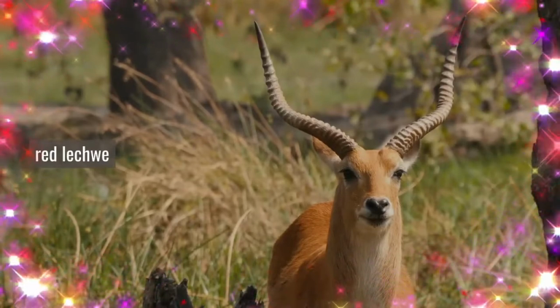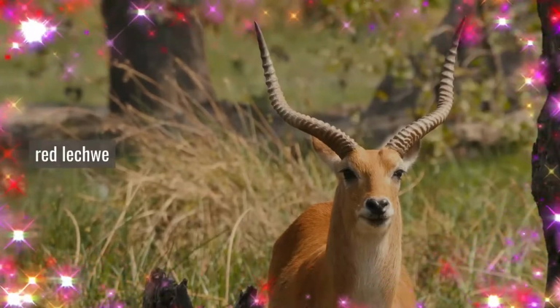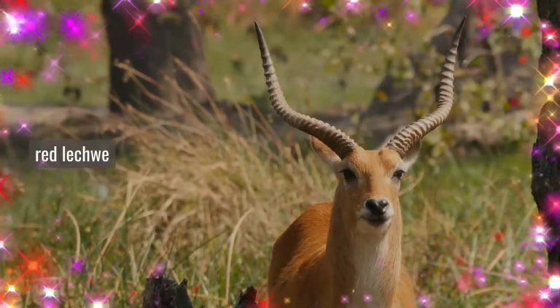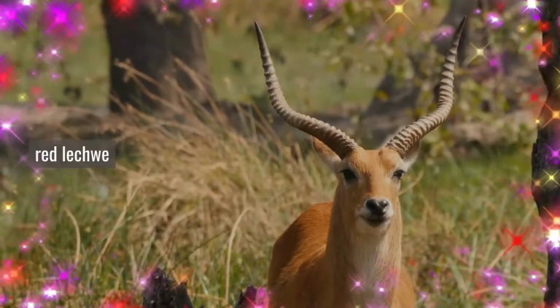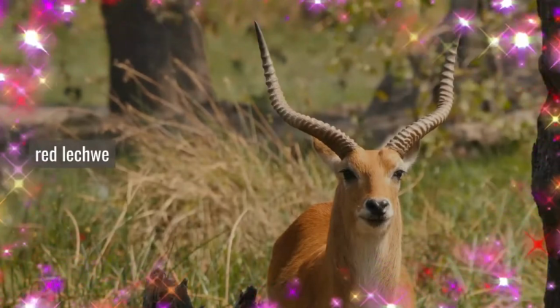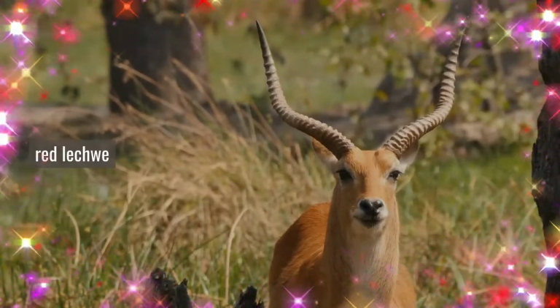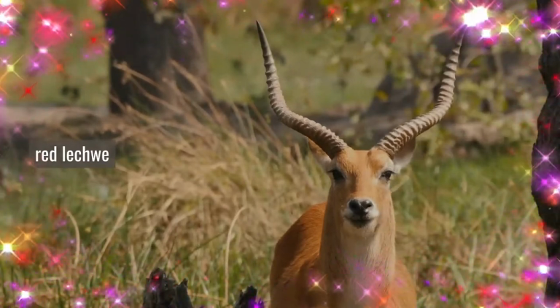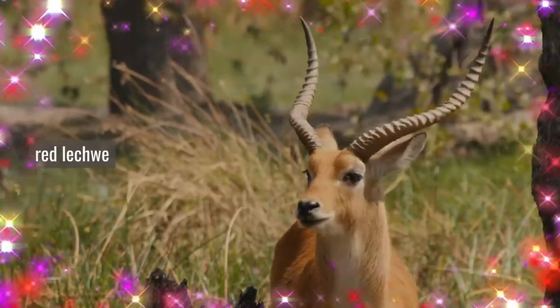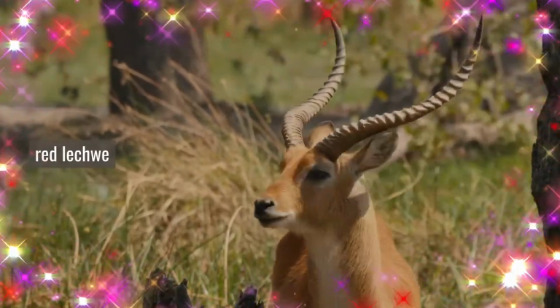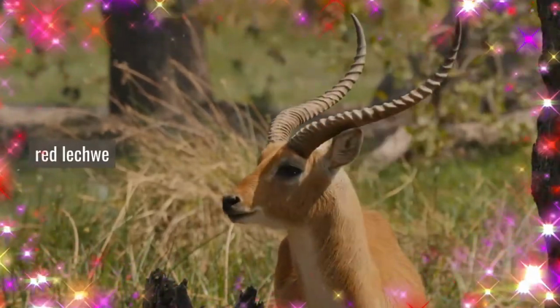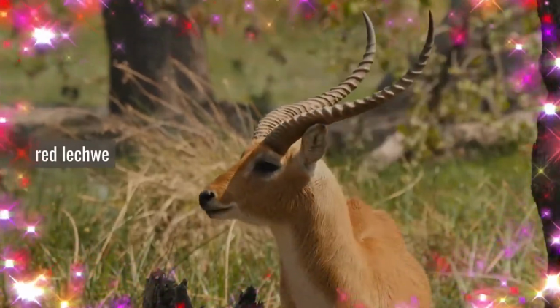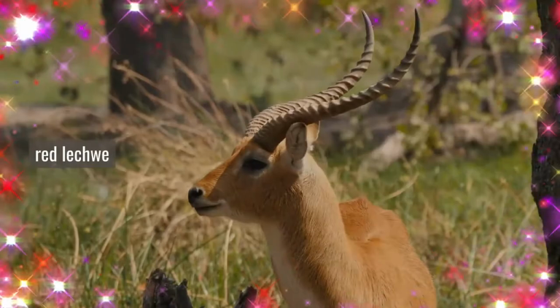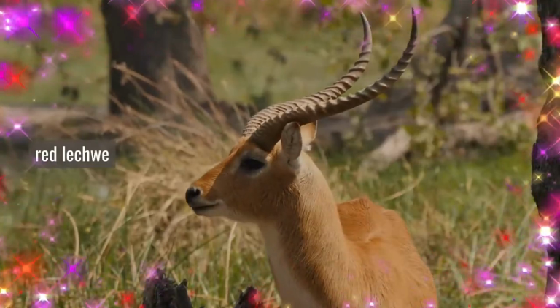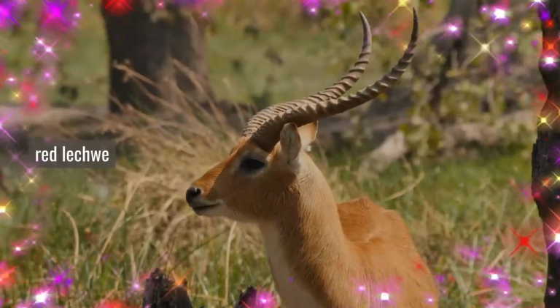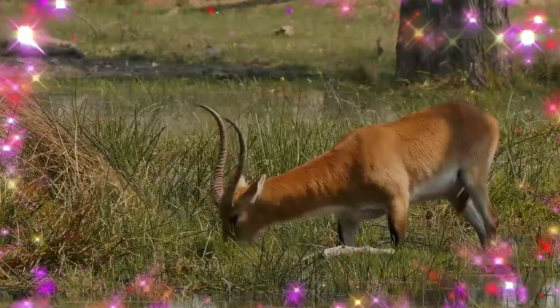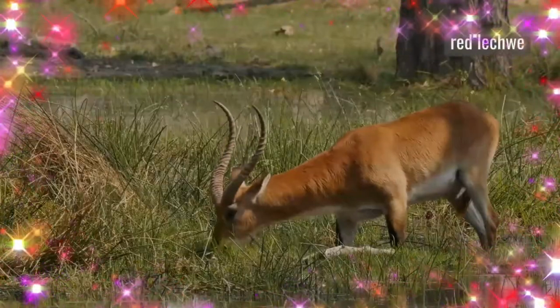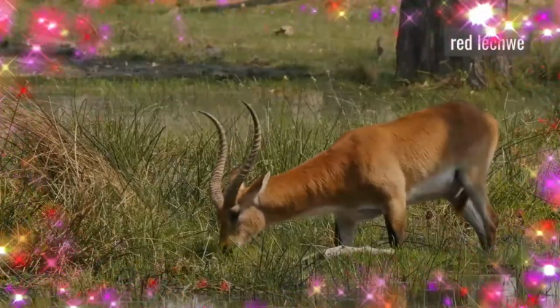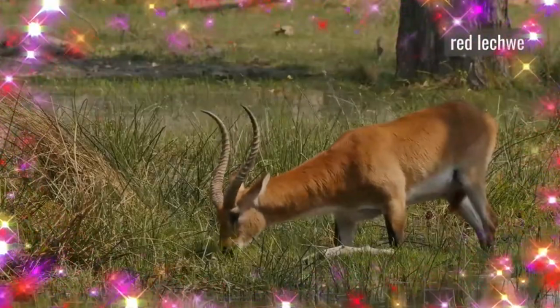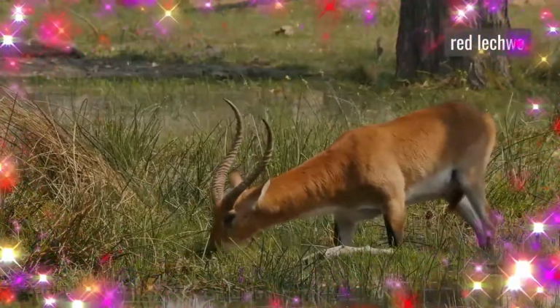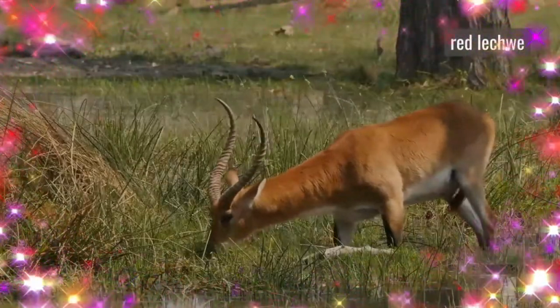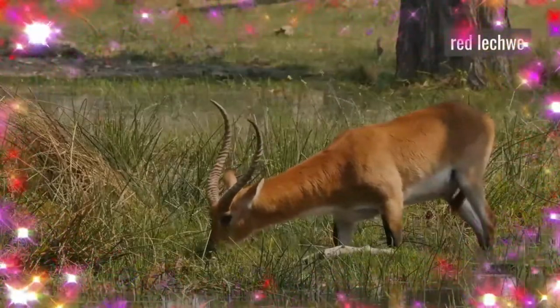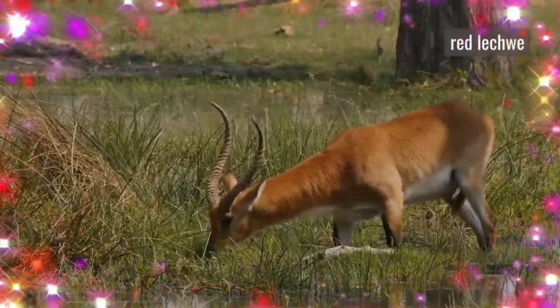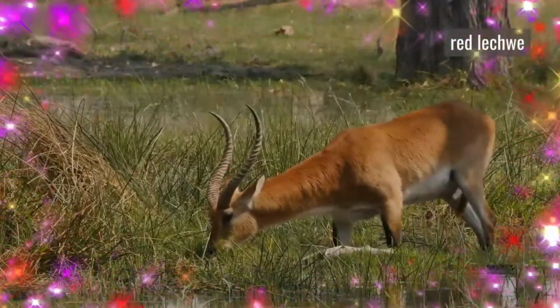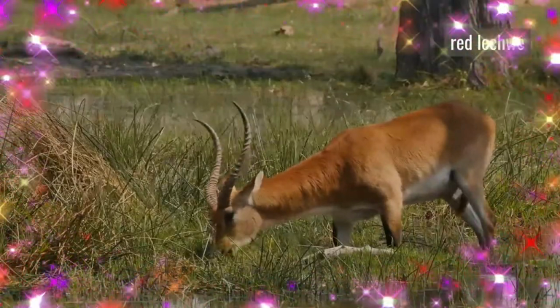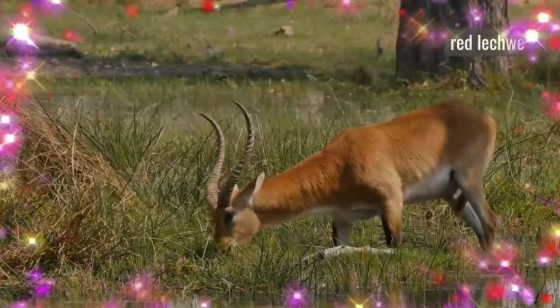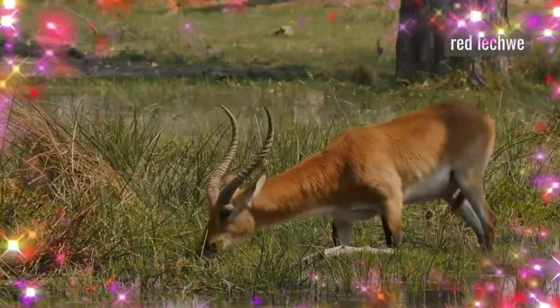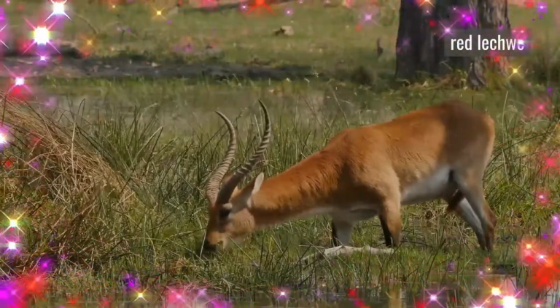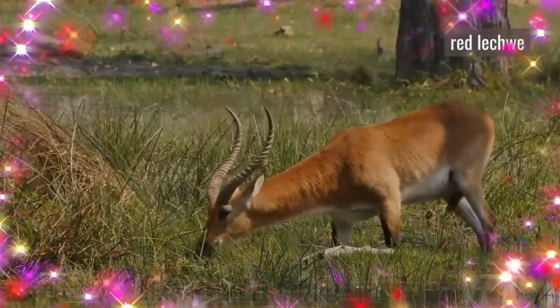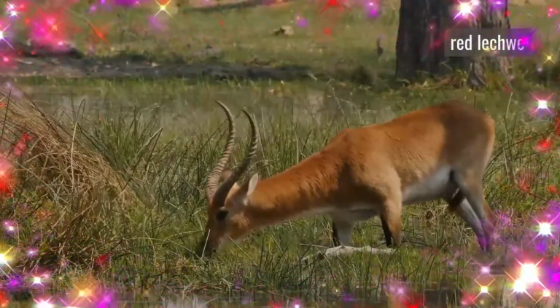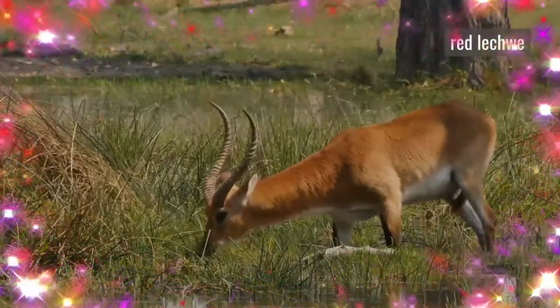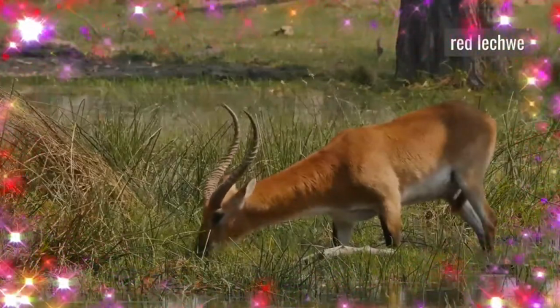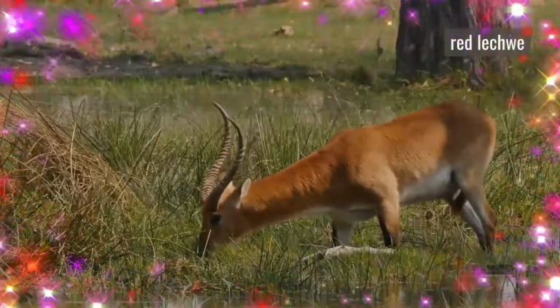It is native to Botswana, Zambia, southeastern Democratic Republic of the Congo, northeastern Namibia, and eastern Angola, especially in the Okavango Delta, Kafue Flats, and the Bangweulu Swamps.